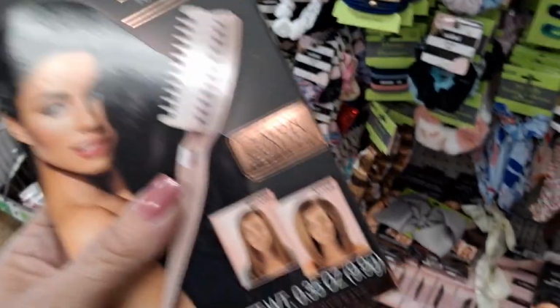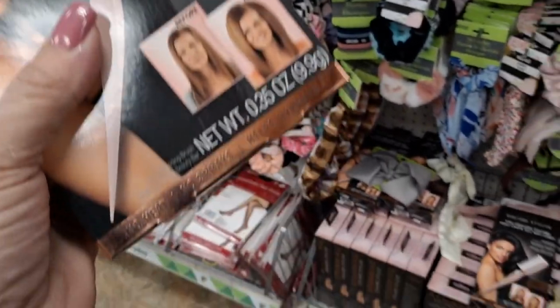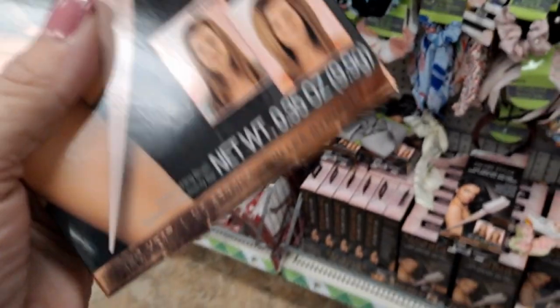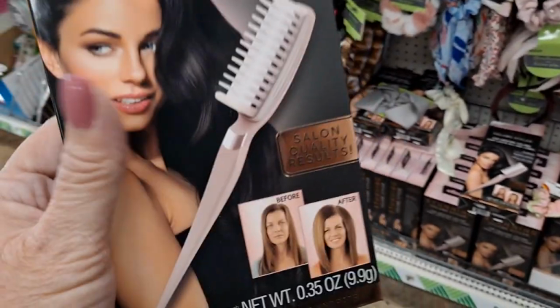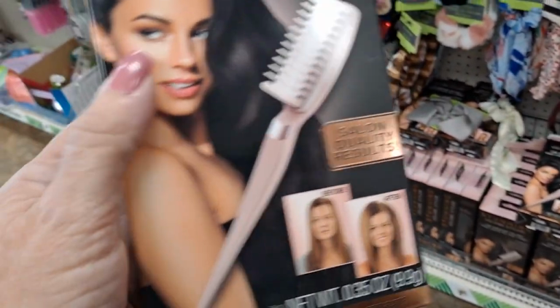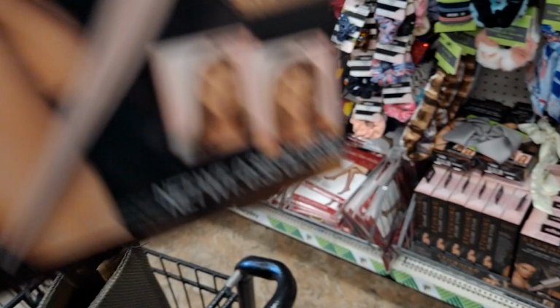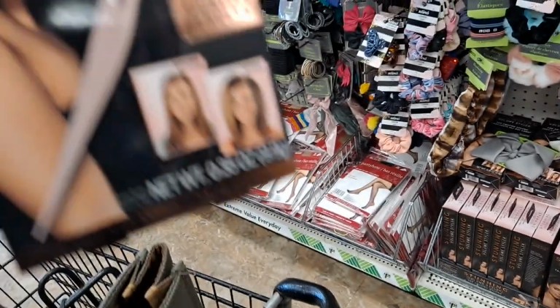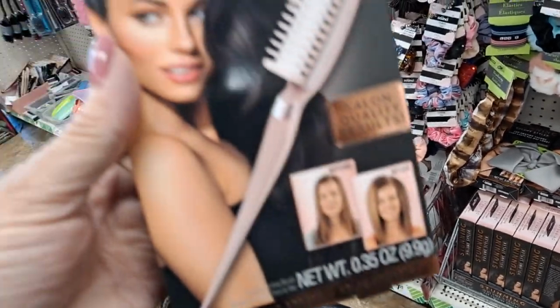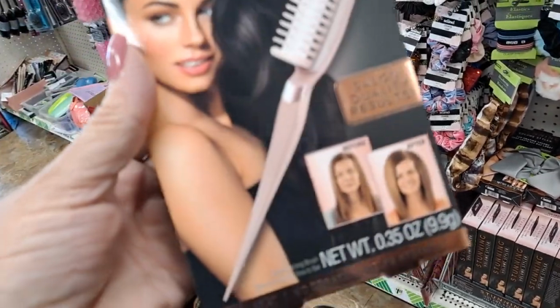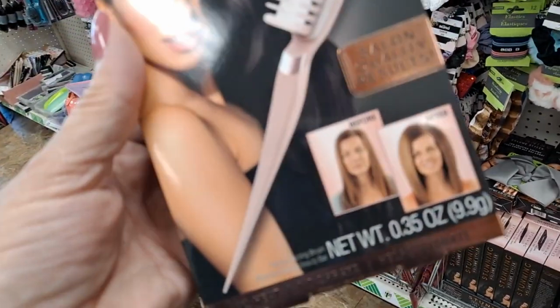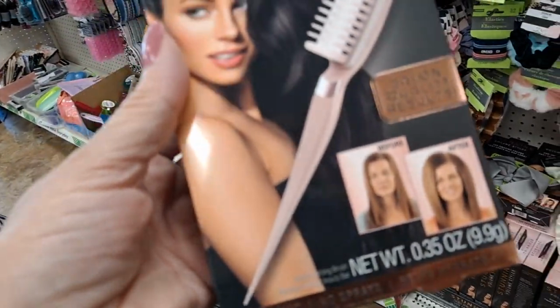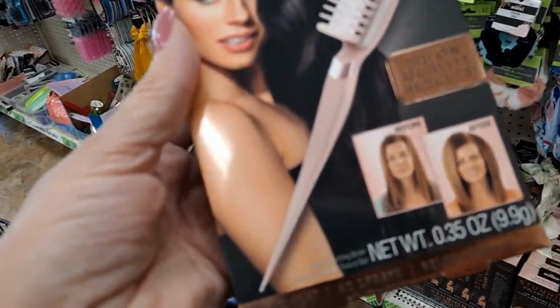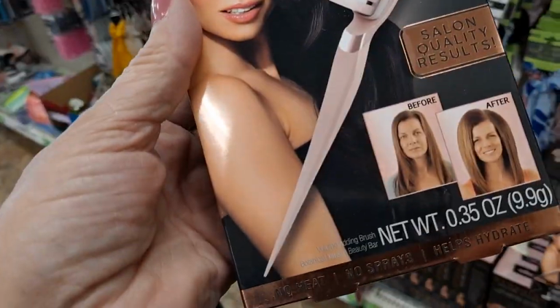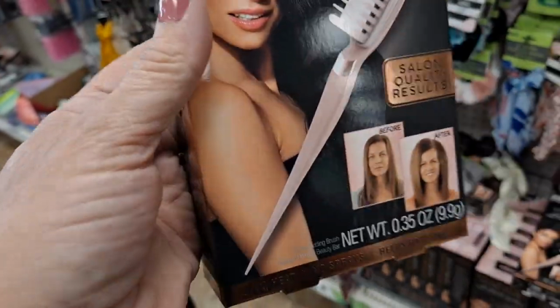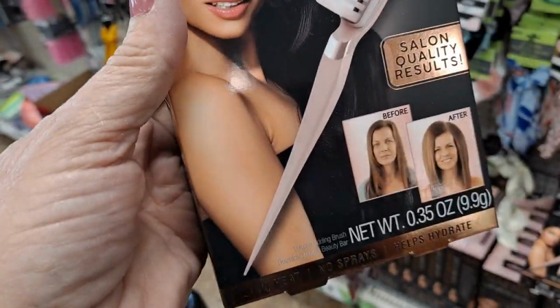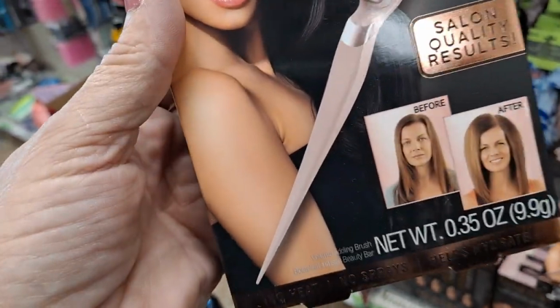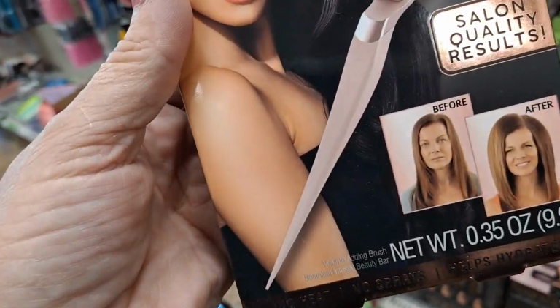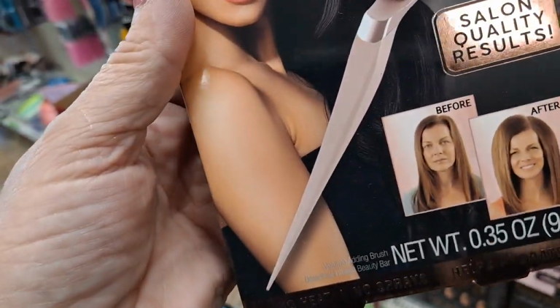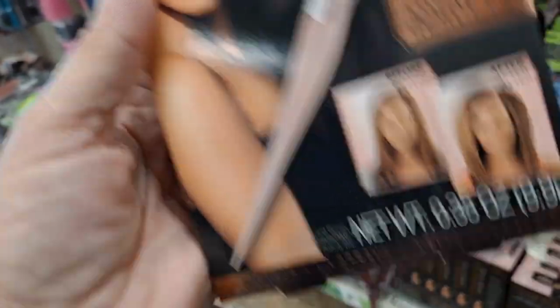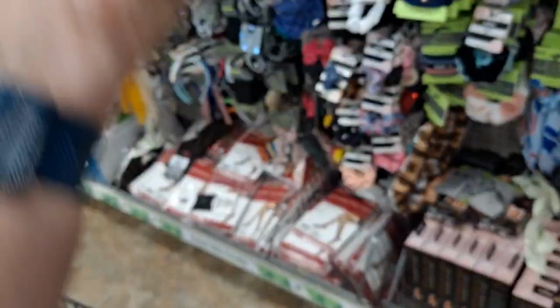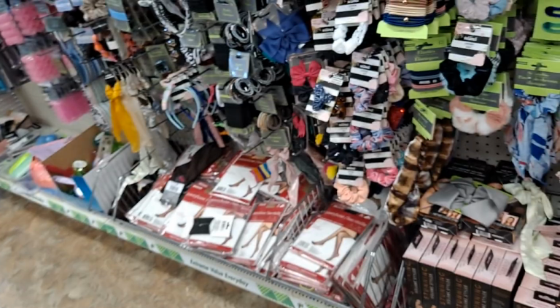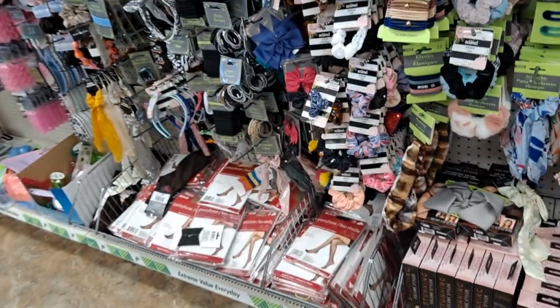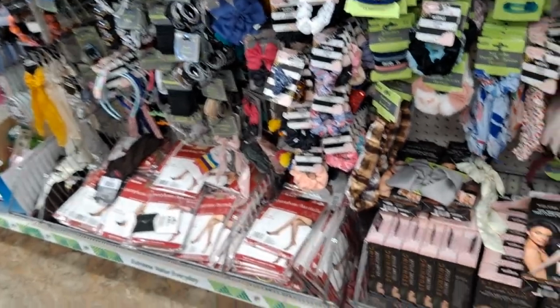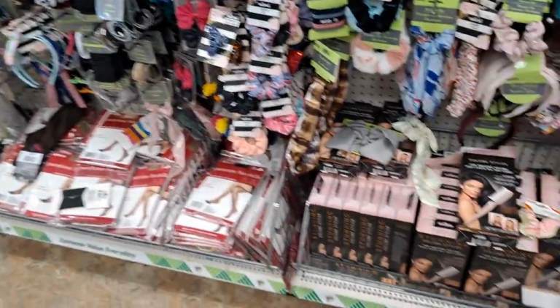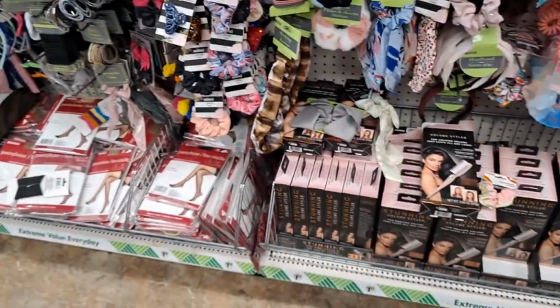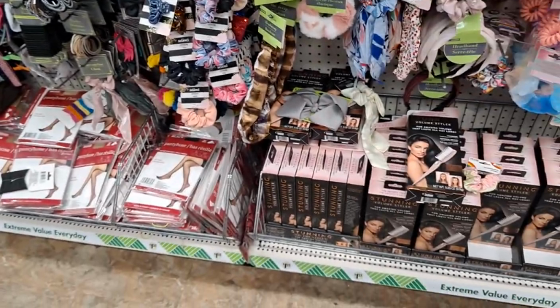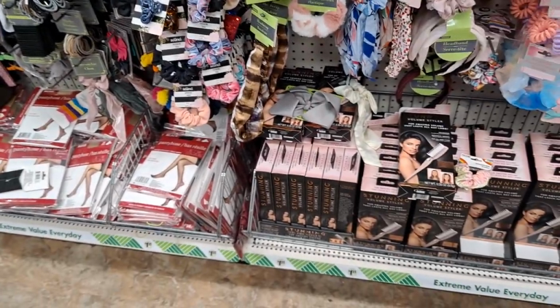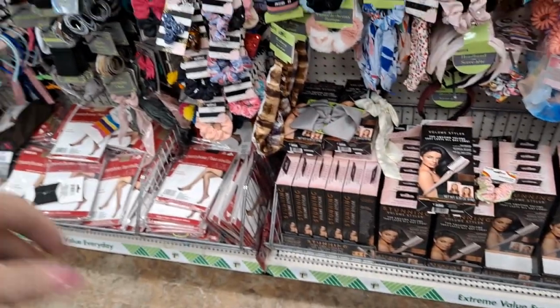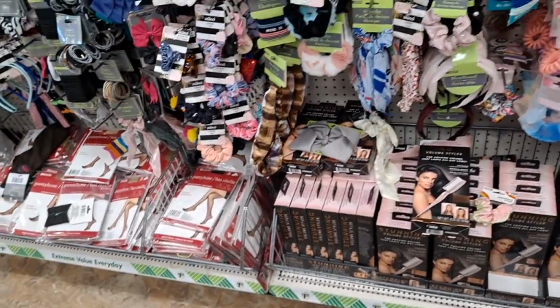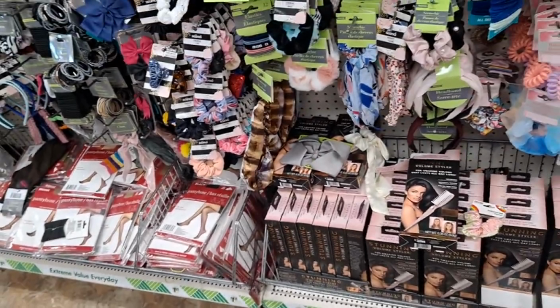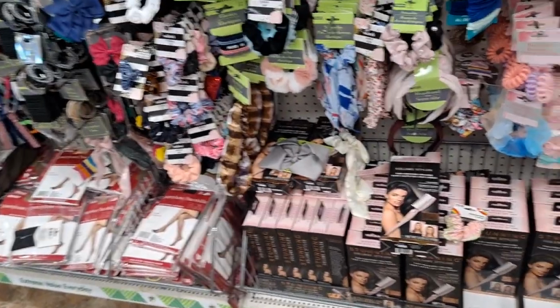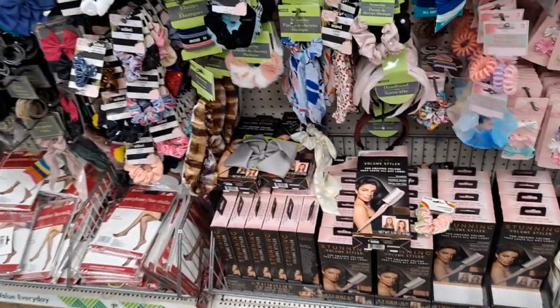I'm going to get this and try it. I'm not sure how it works, but I'm willing to try it for $1.25.